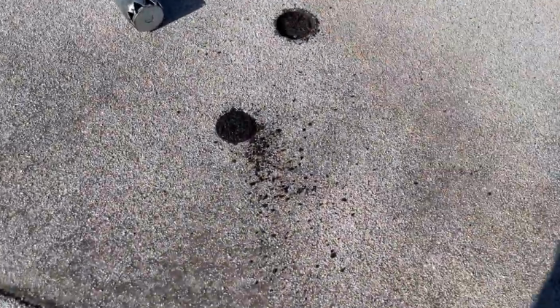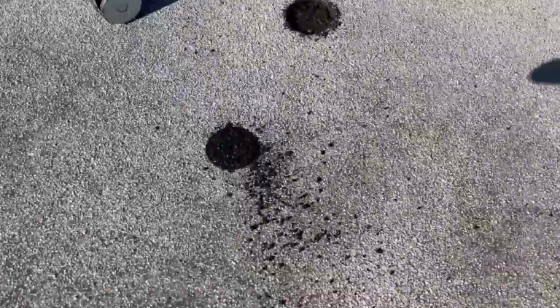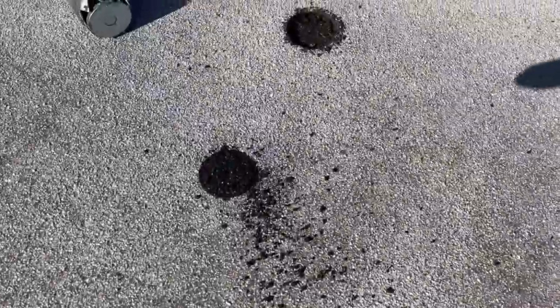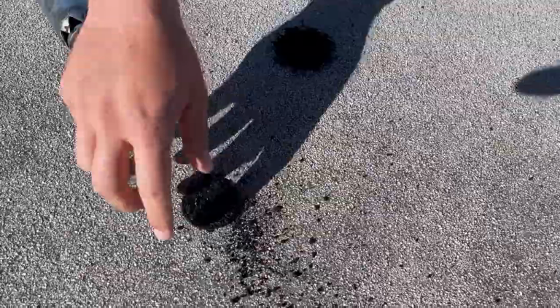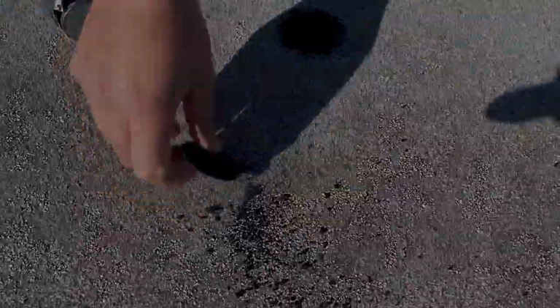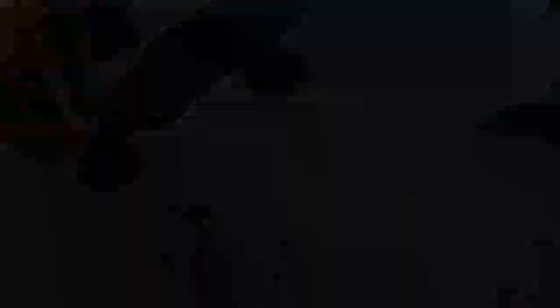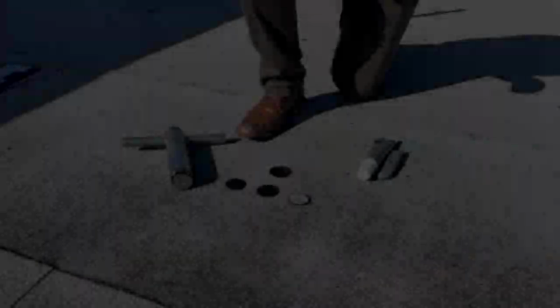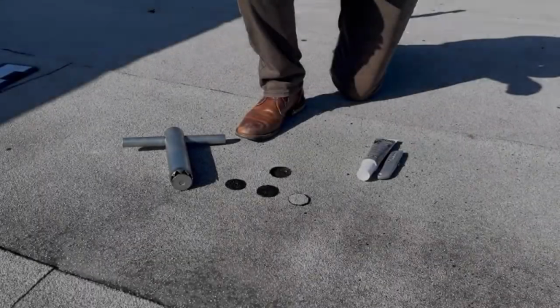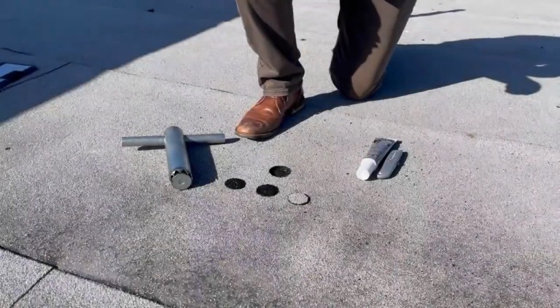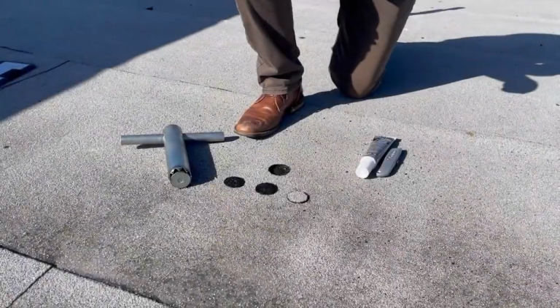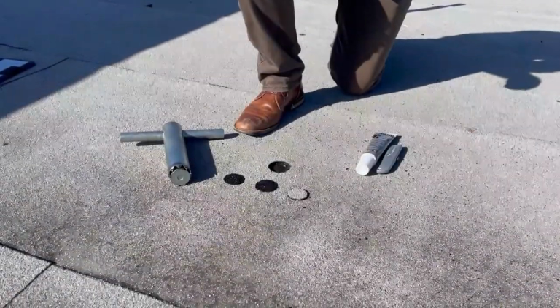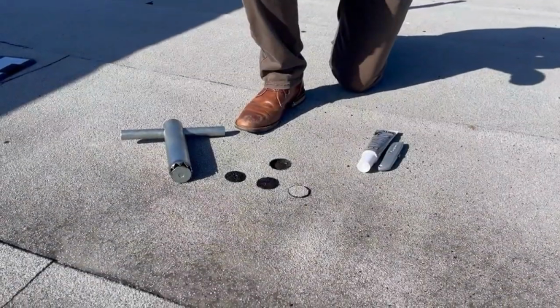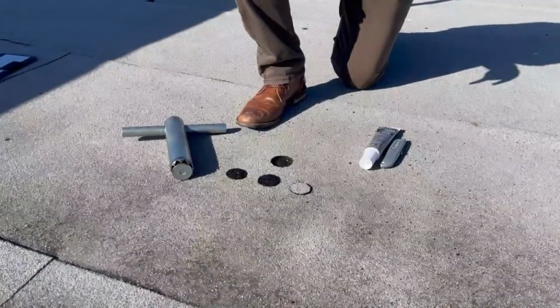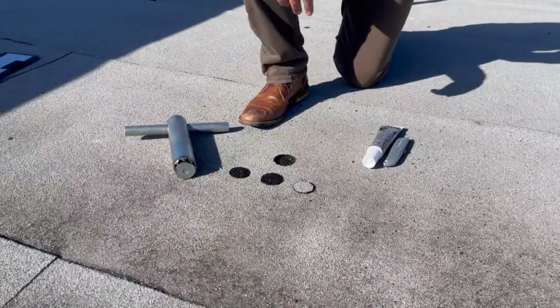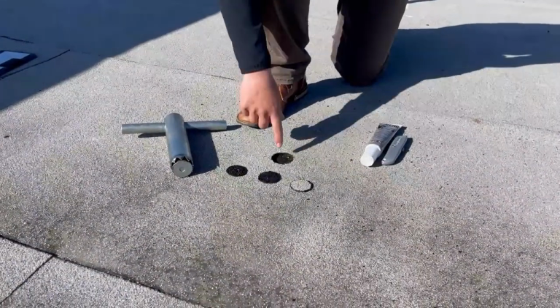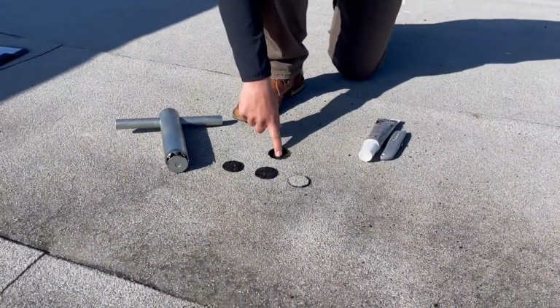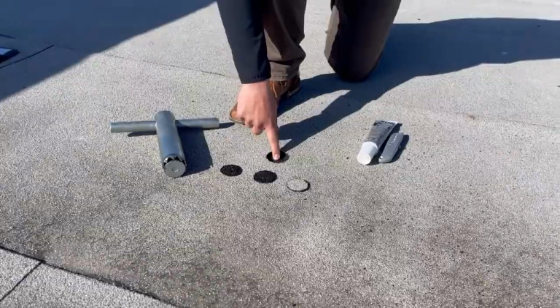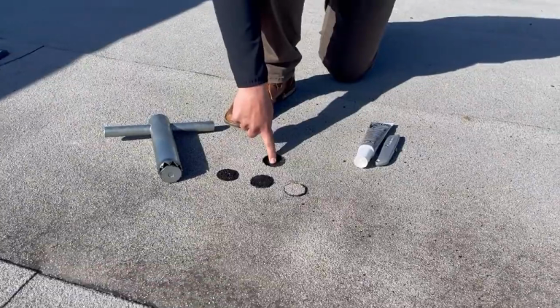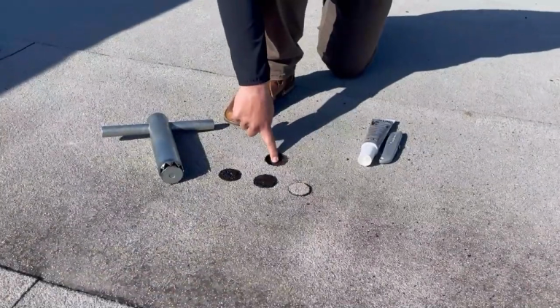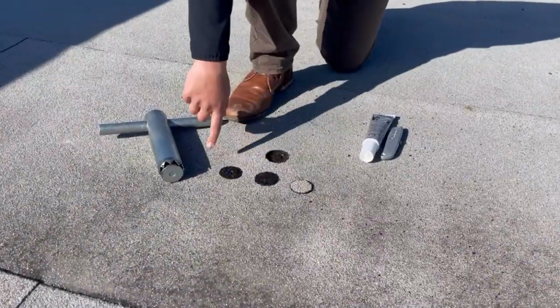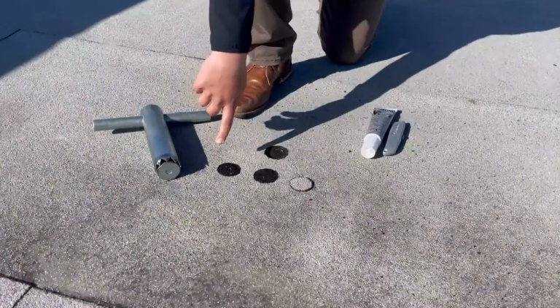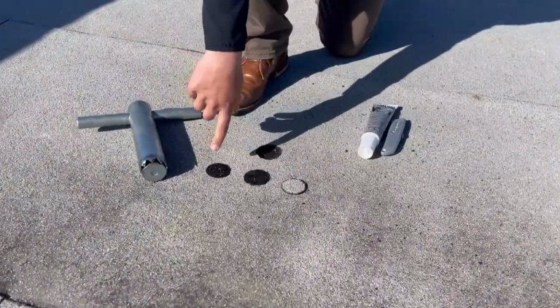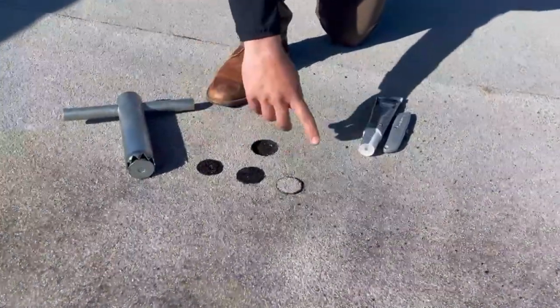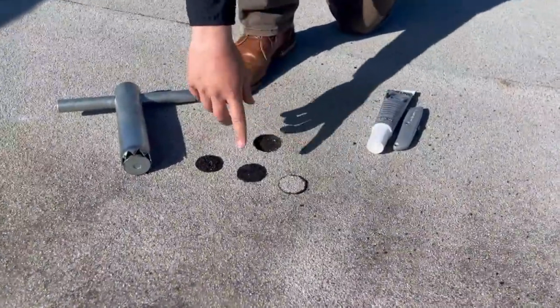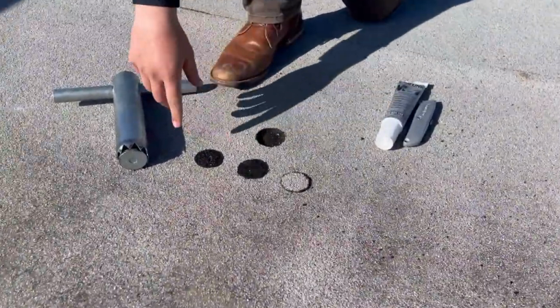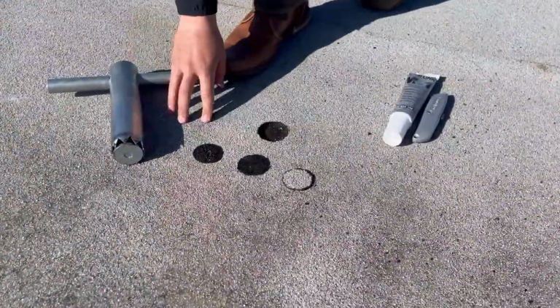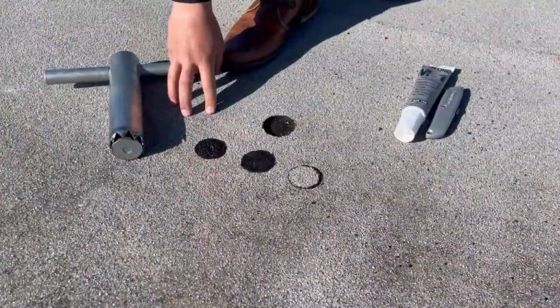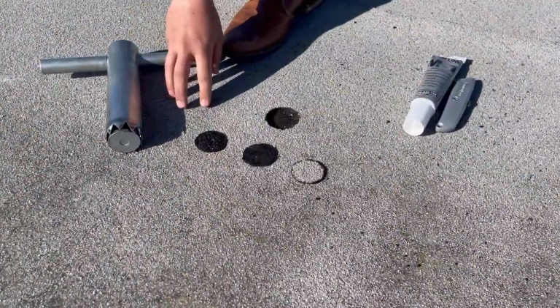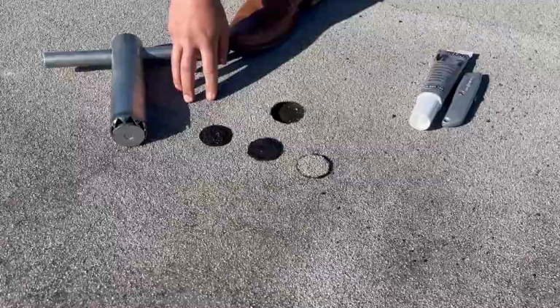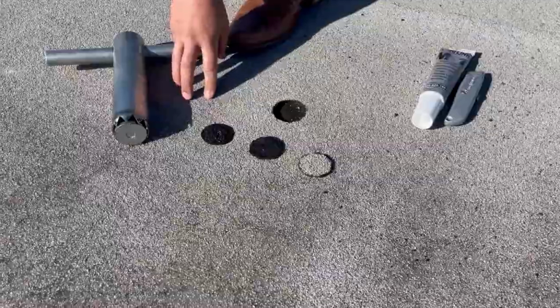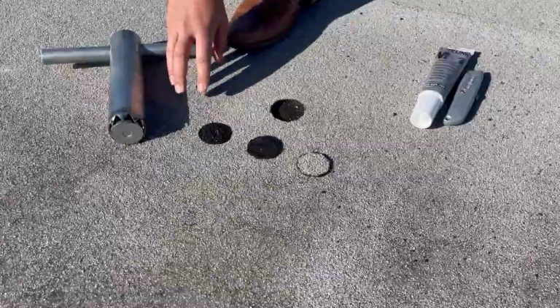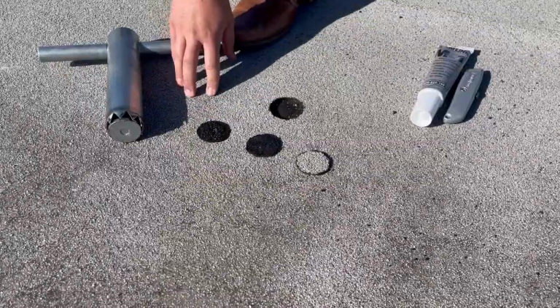You can see what our roof consists of. Now that we have our core cut out, we can see we have a plywood deck and we had one built-up roofing assembly on here. So this is the one and only roofing layer on this project.